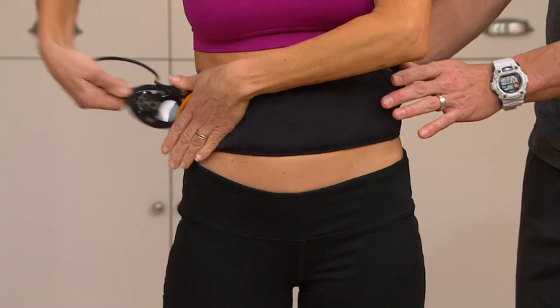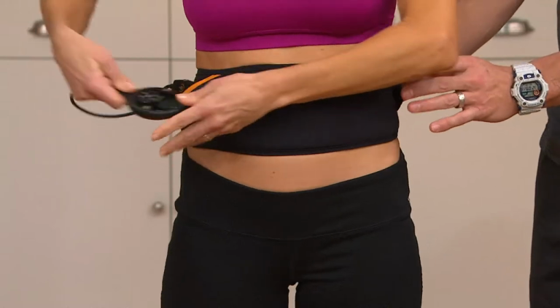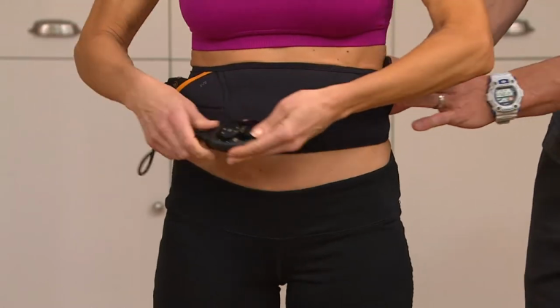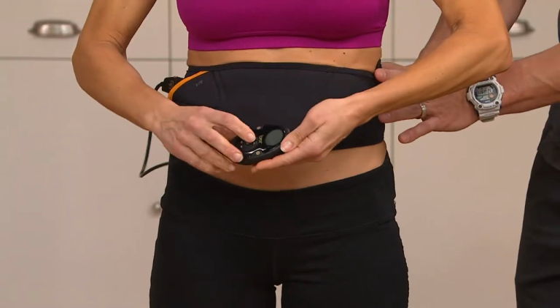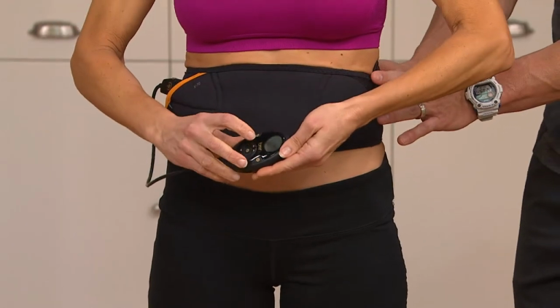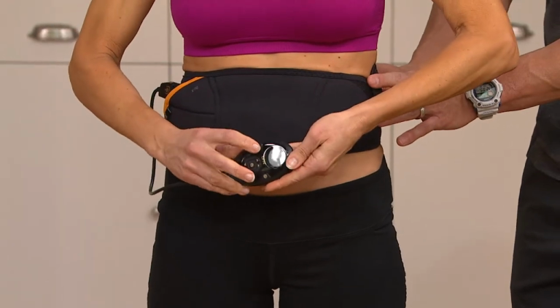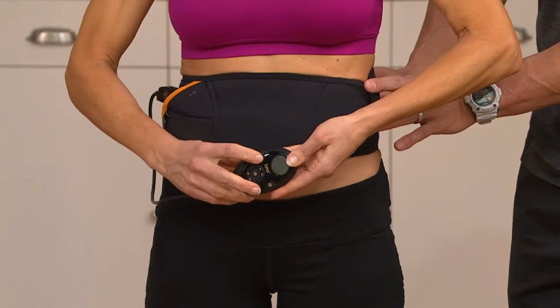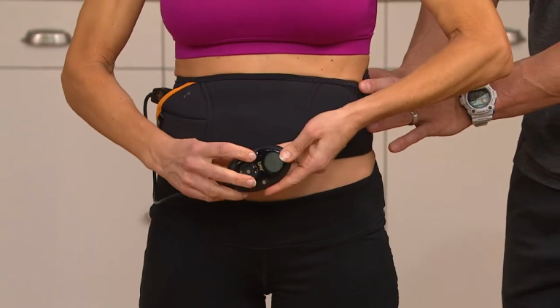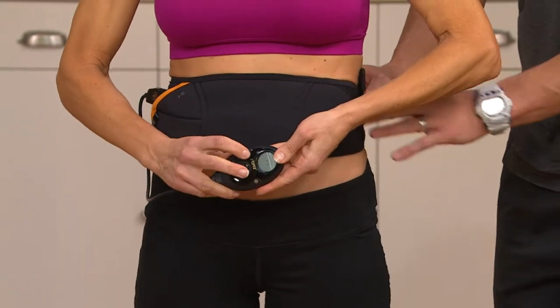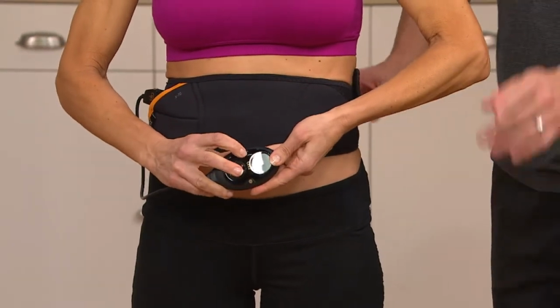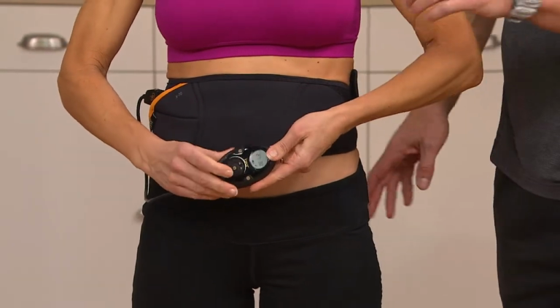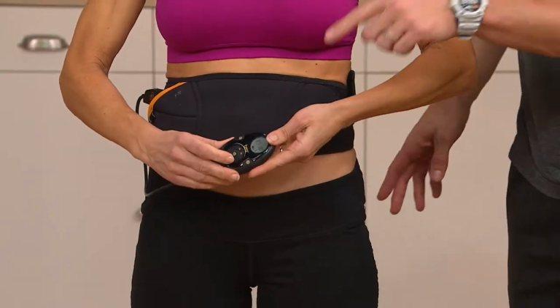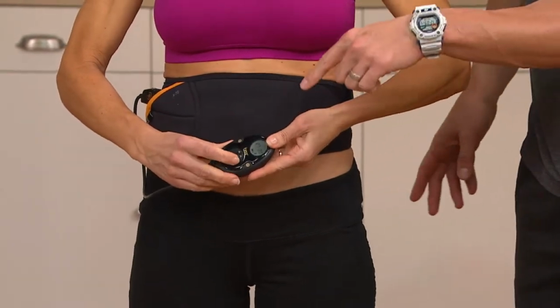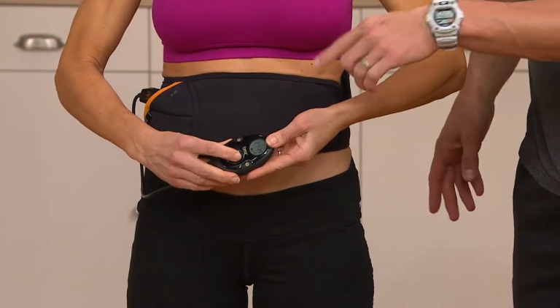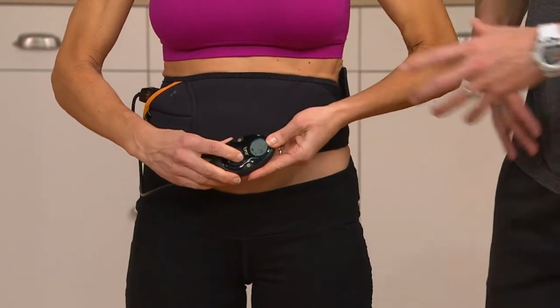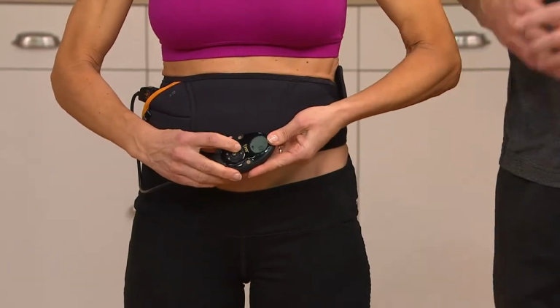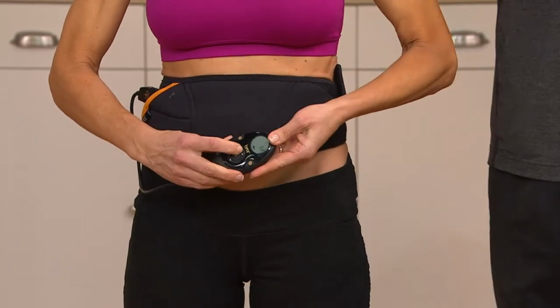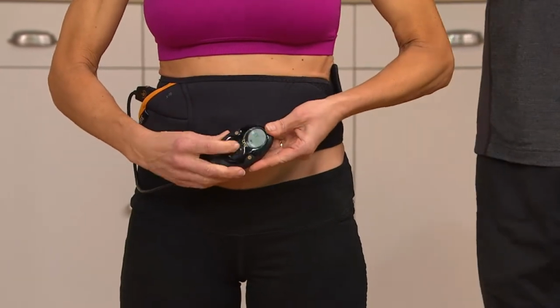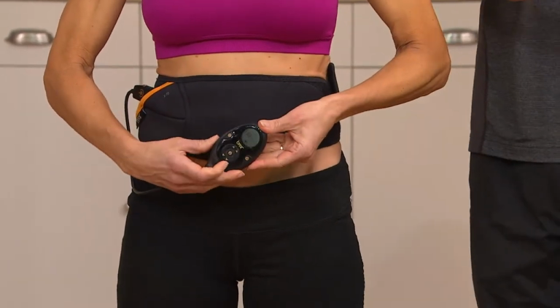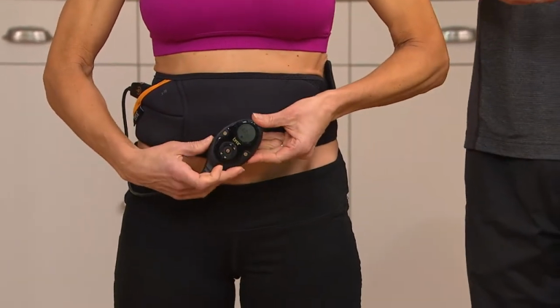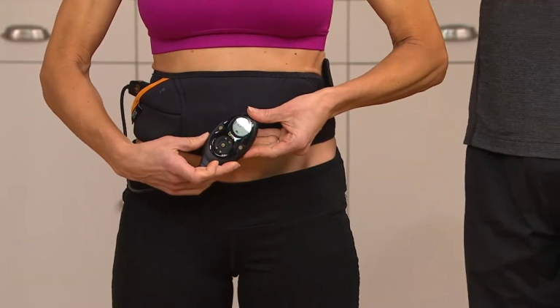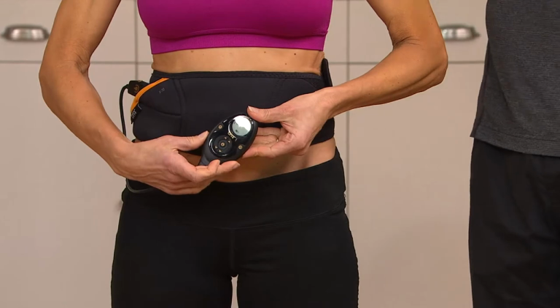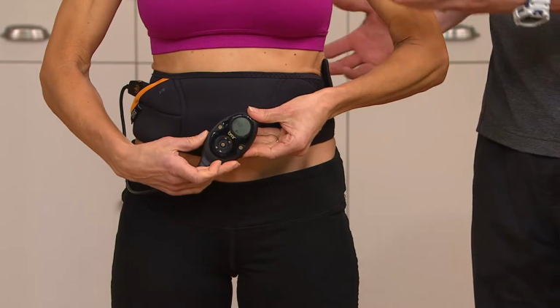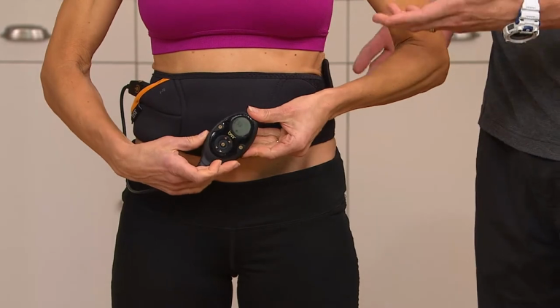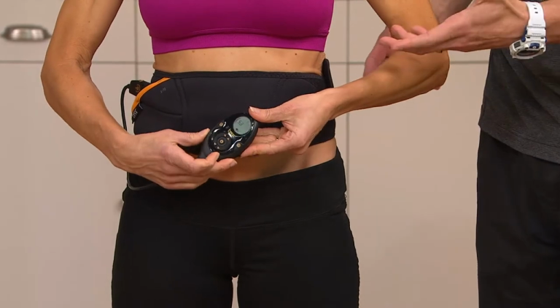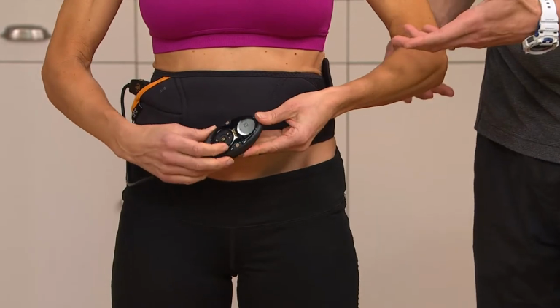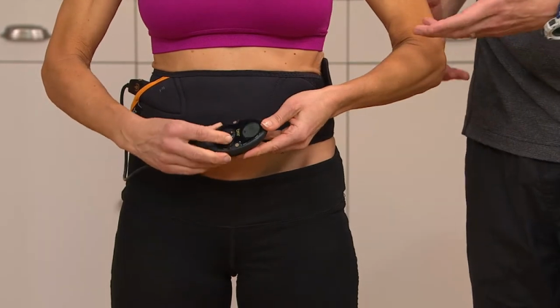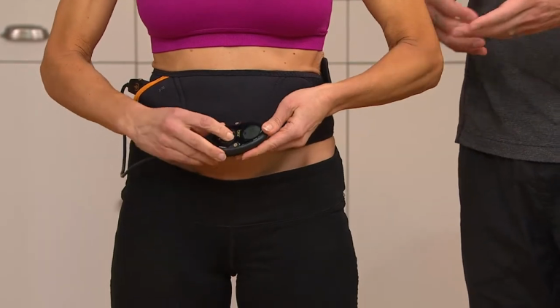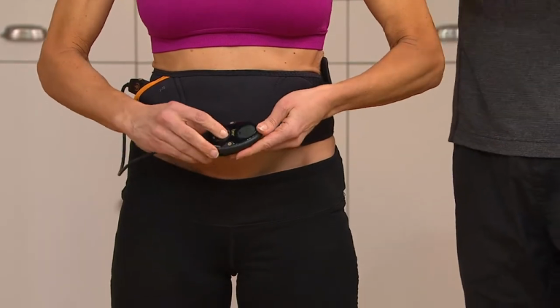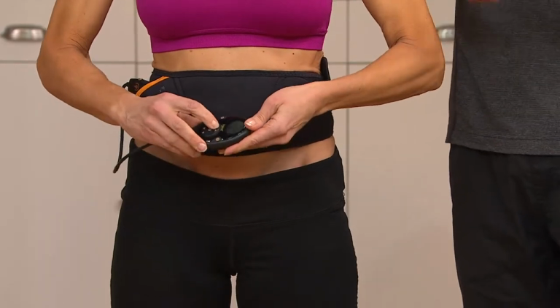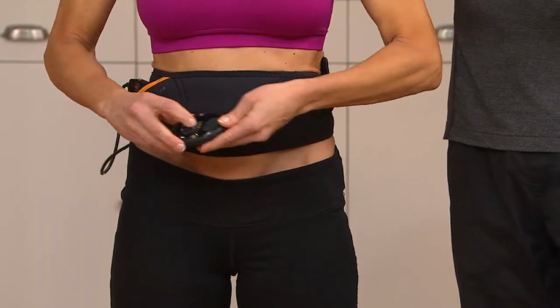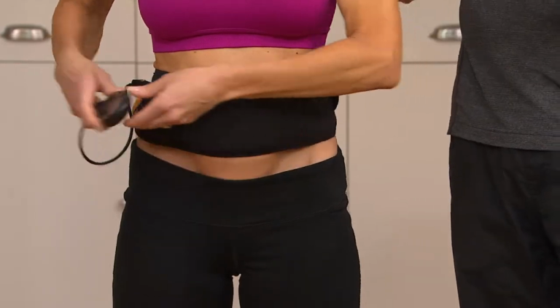It's a simple velcro closure. She's going to select a program that she likes the best, which Kim loves program seven, which is already on there.